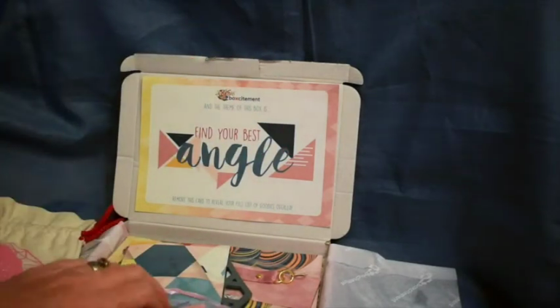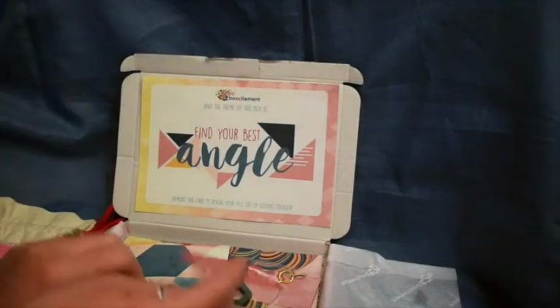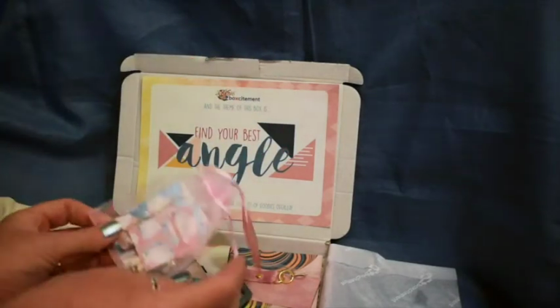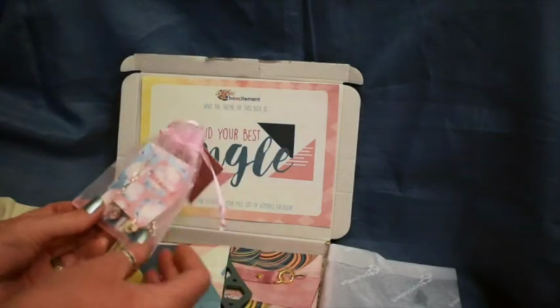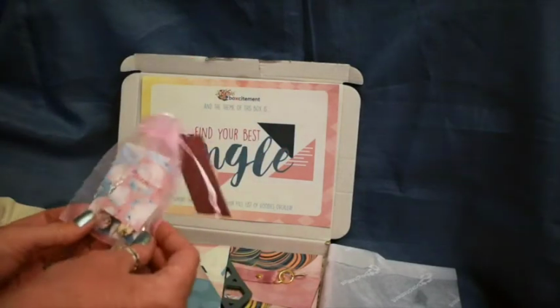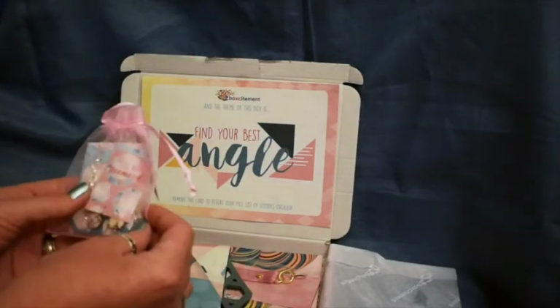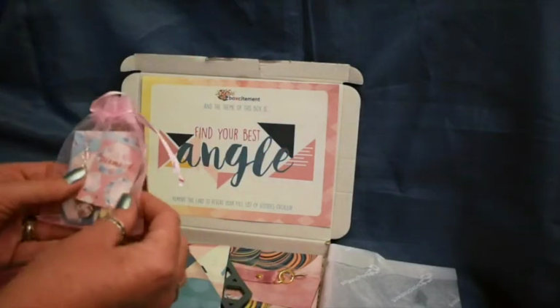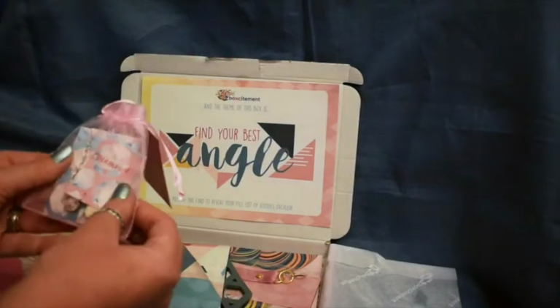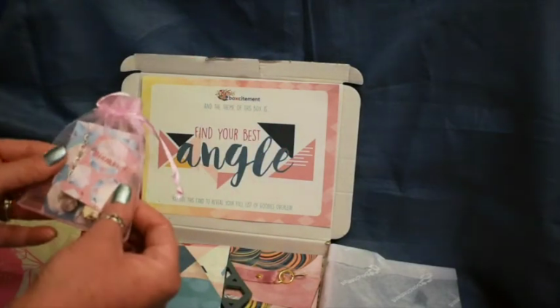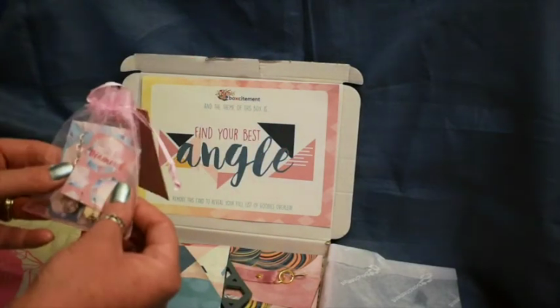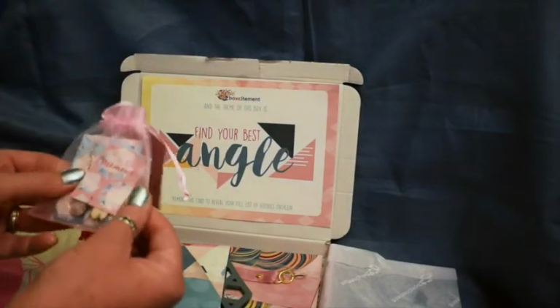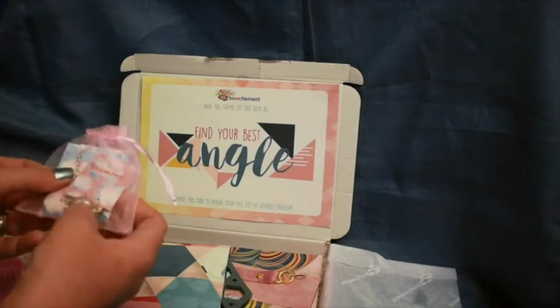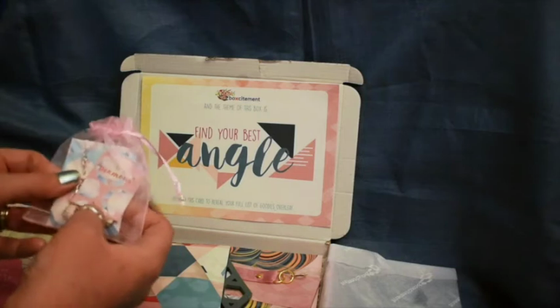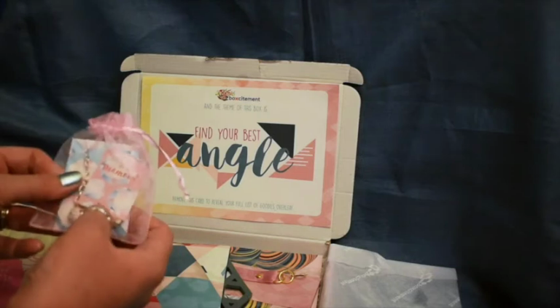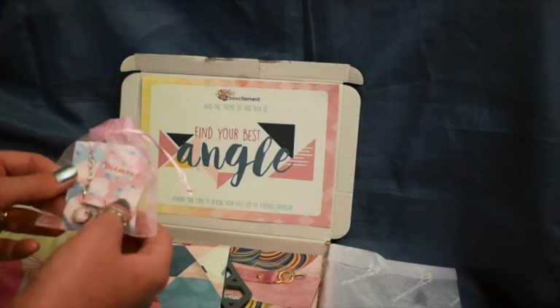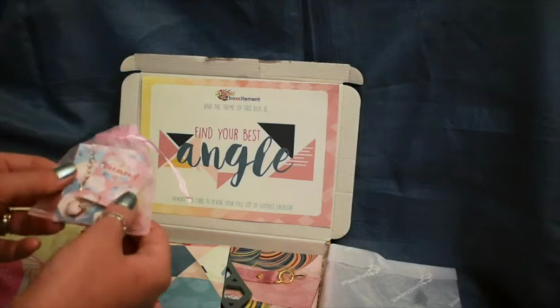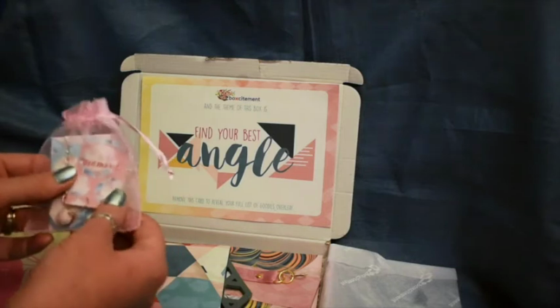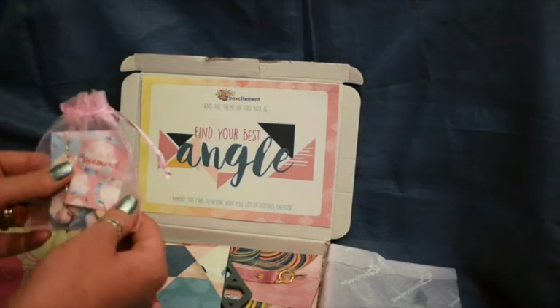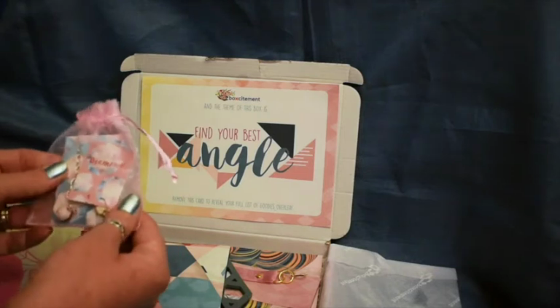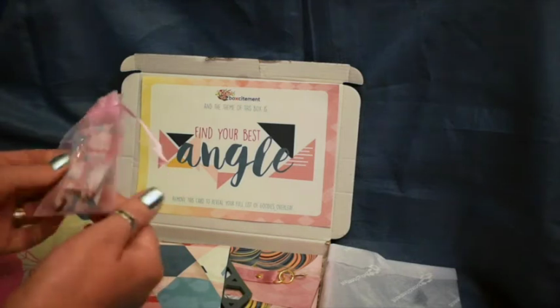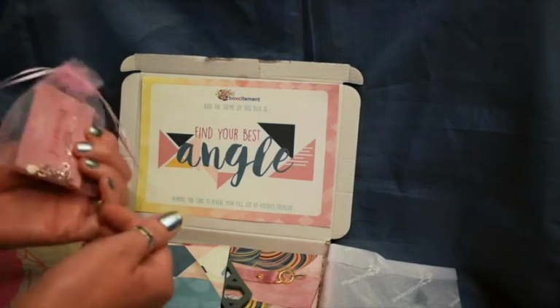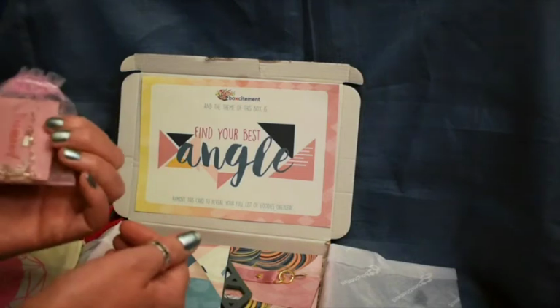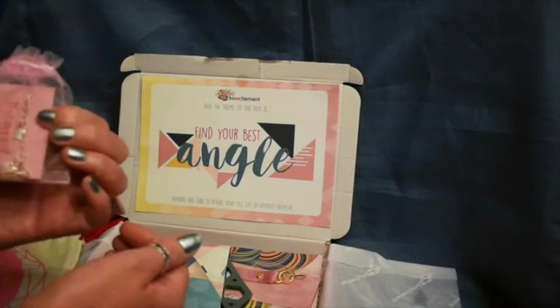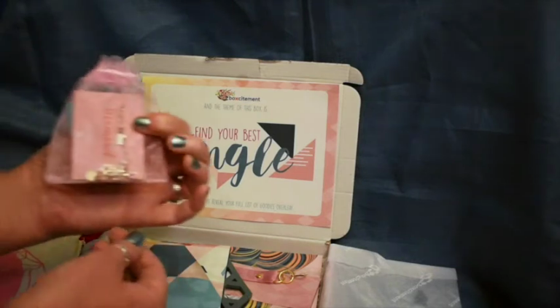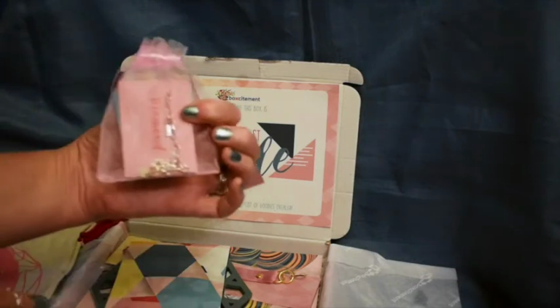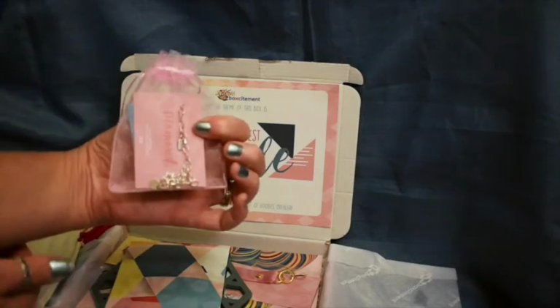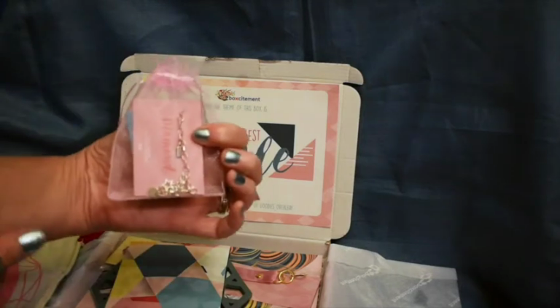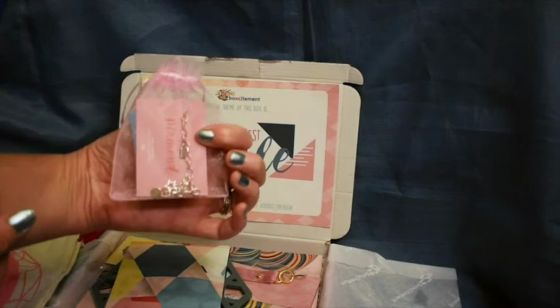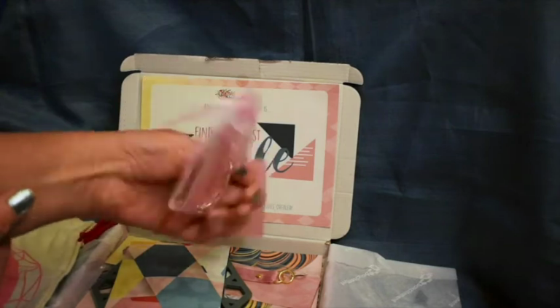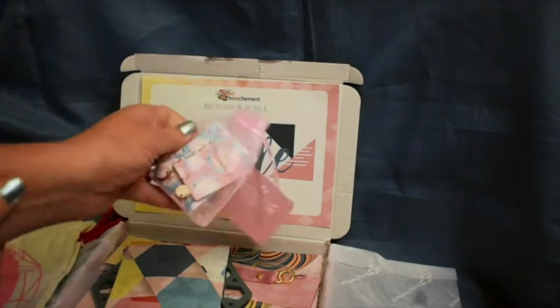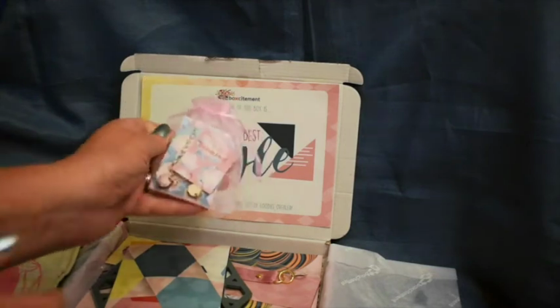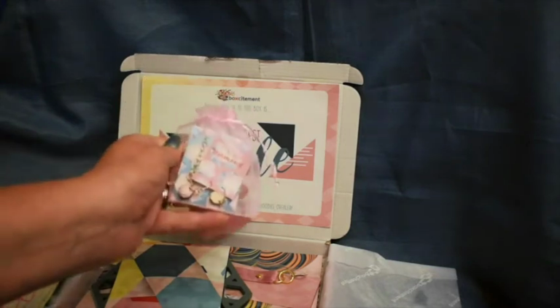We have earrings and a necklace, I think. They're quite sweet.